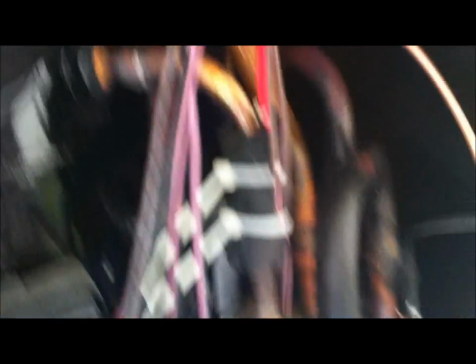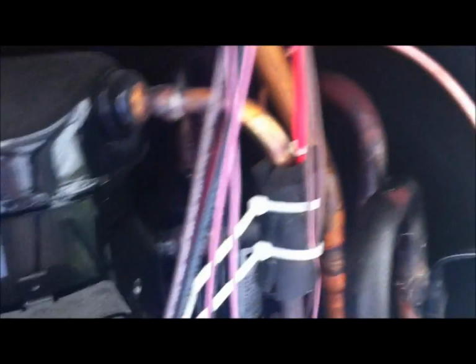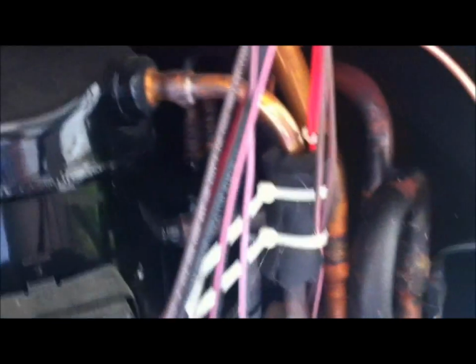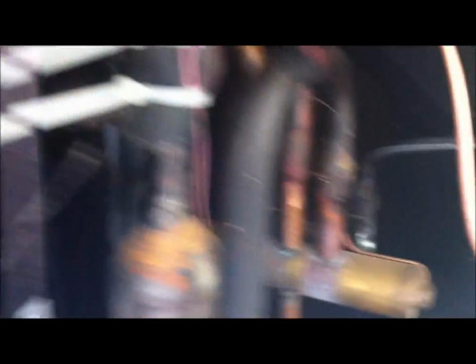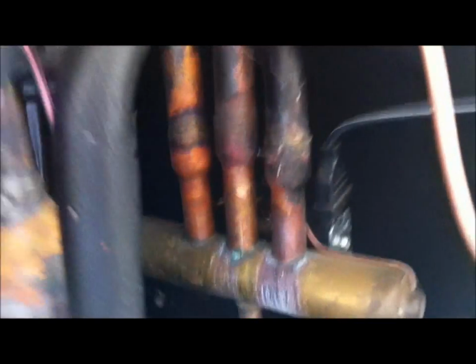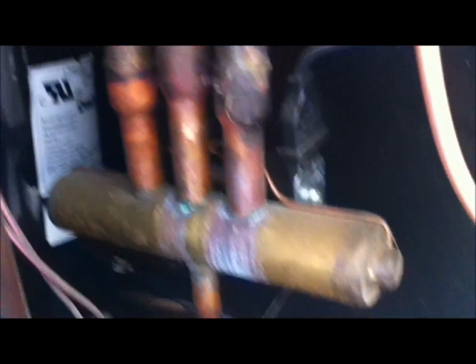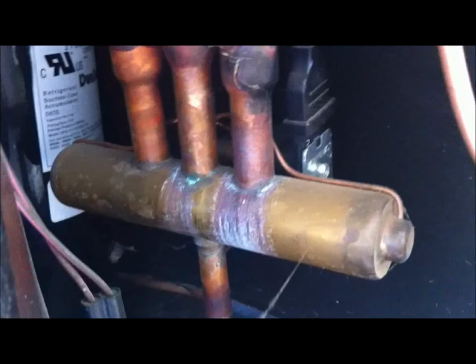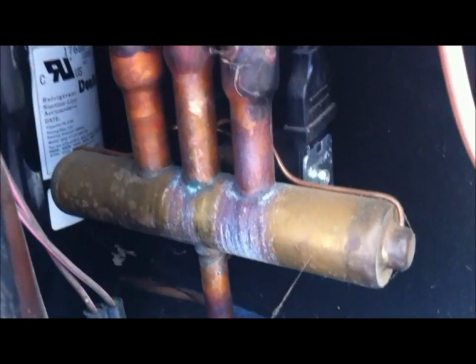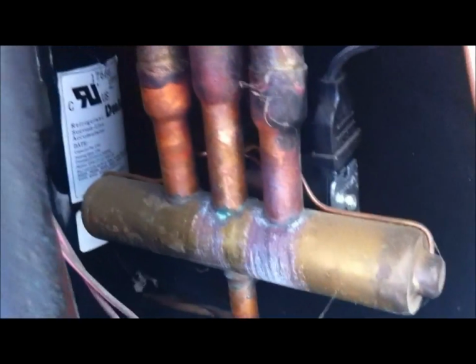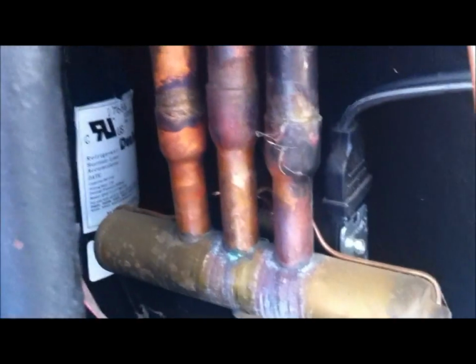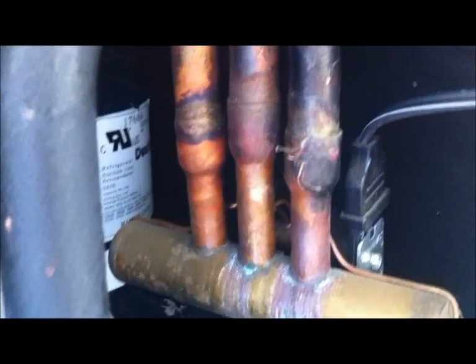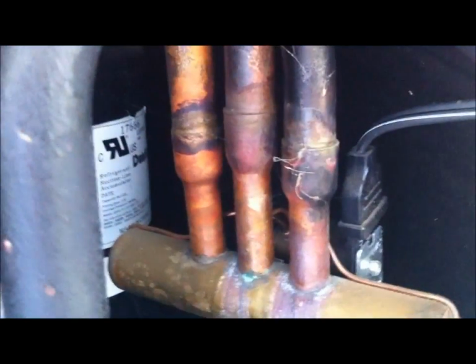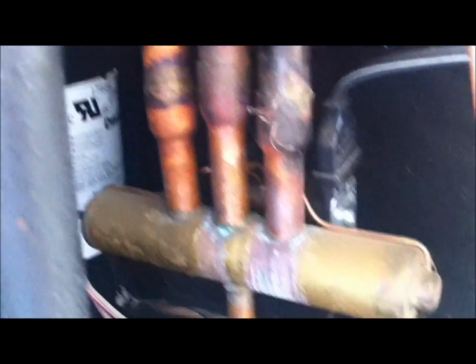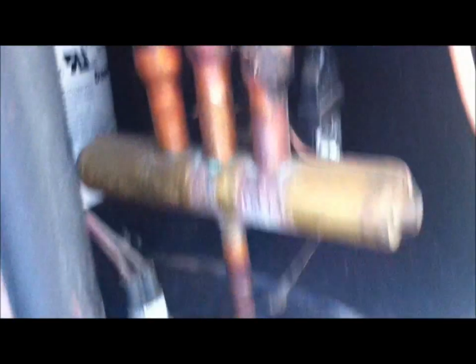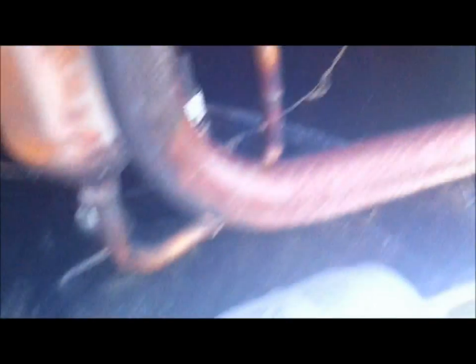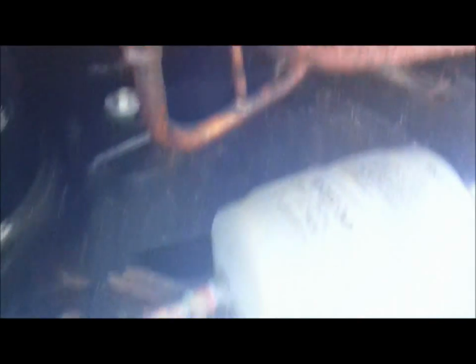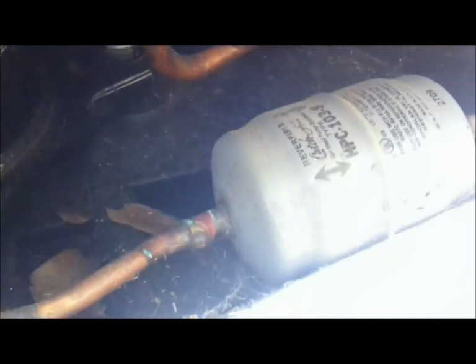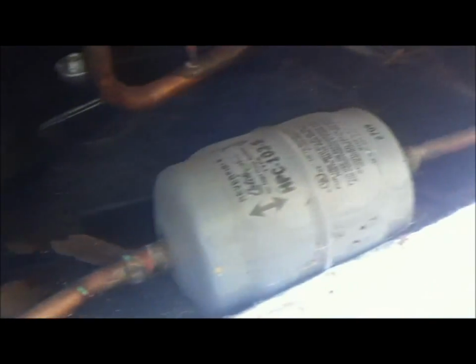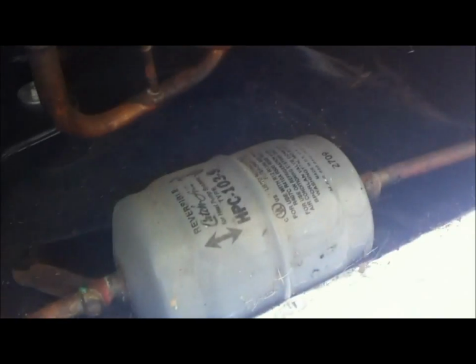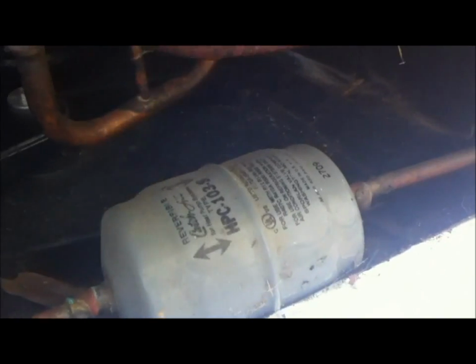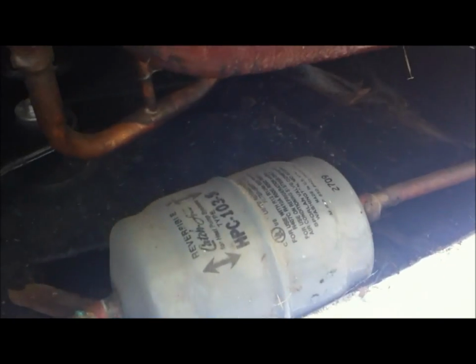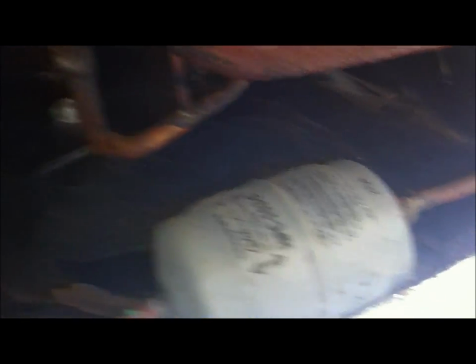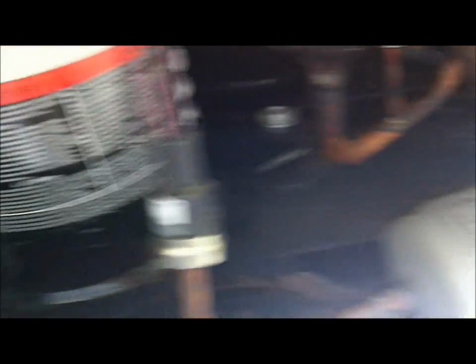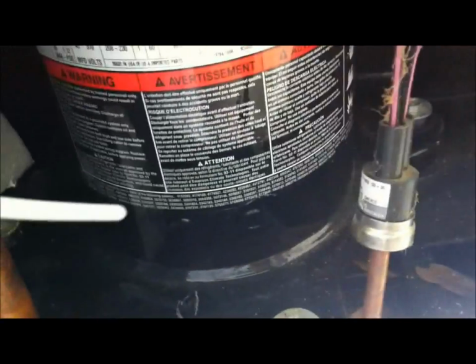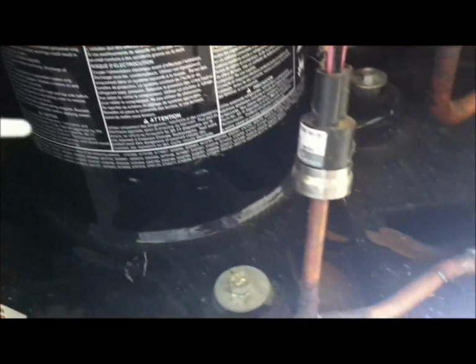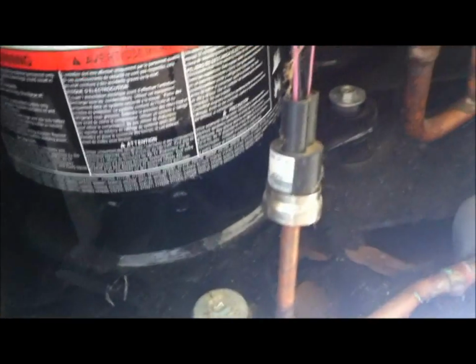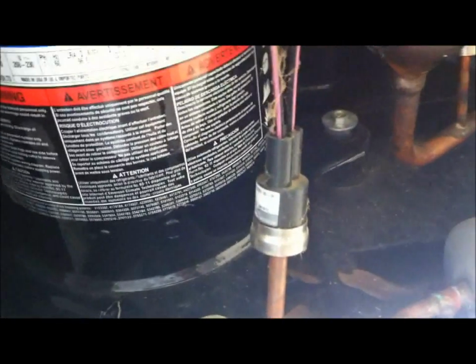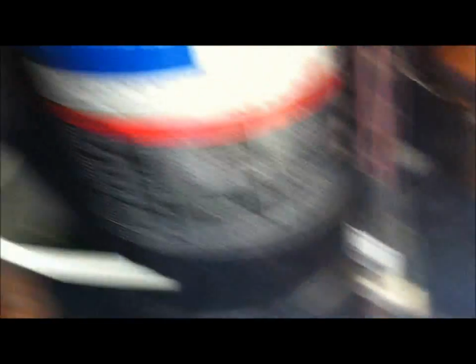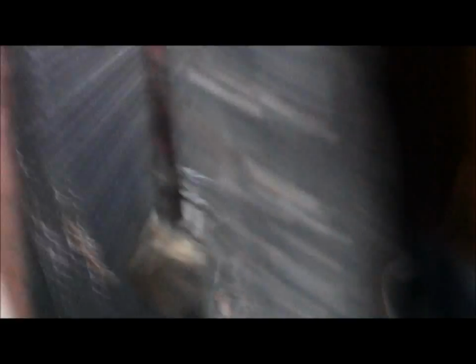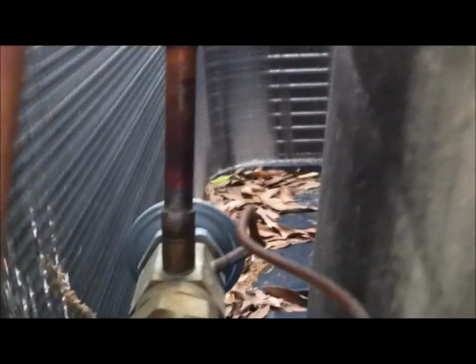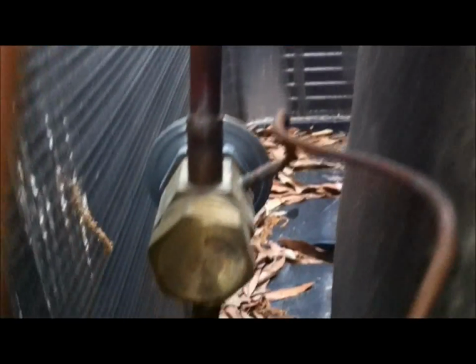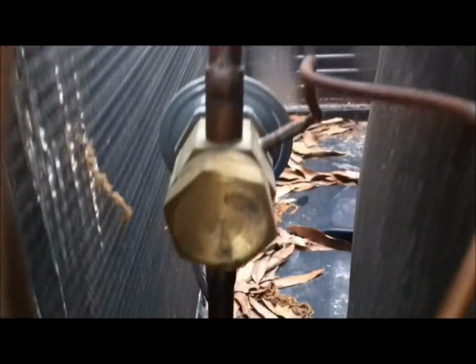There's the reversing valve, the dryer, the pressure switch, and the expansion valve.